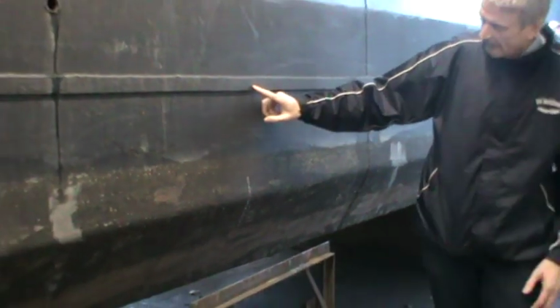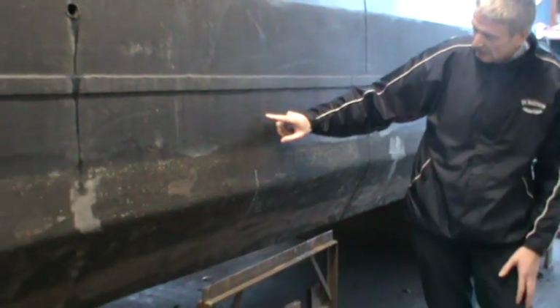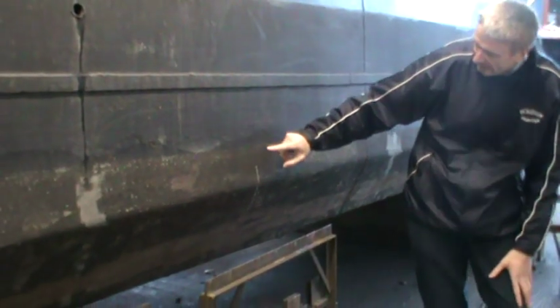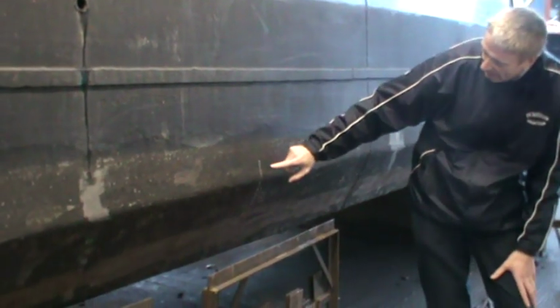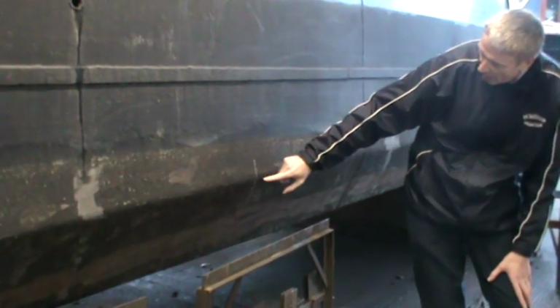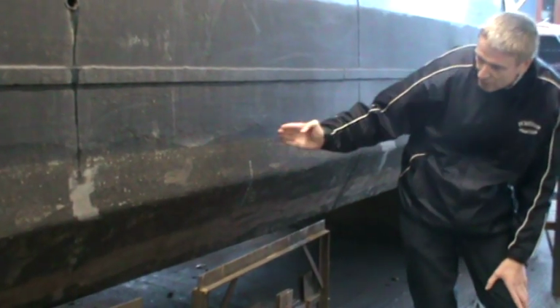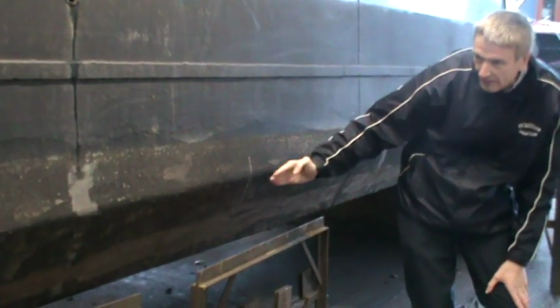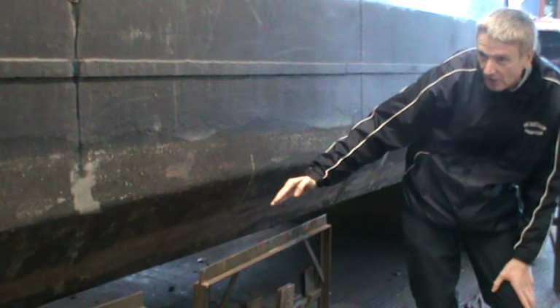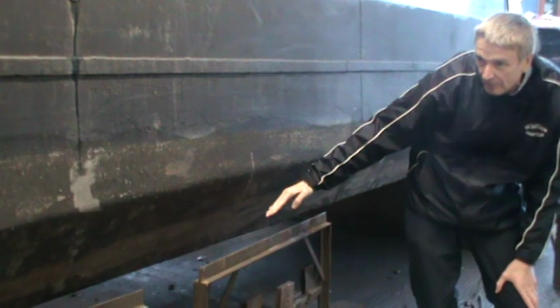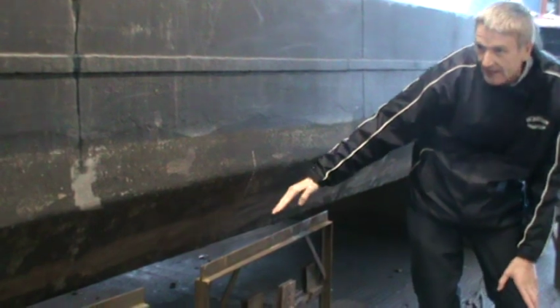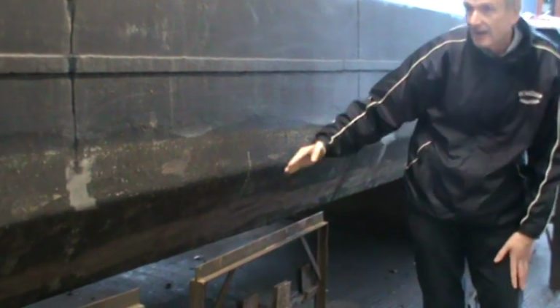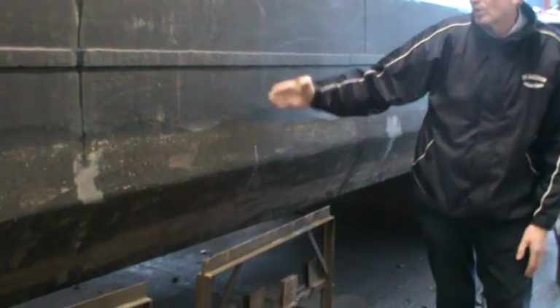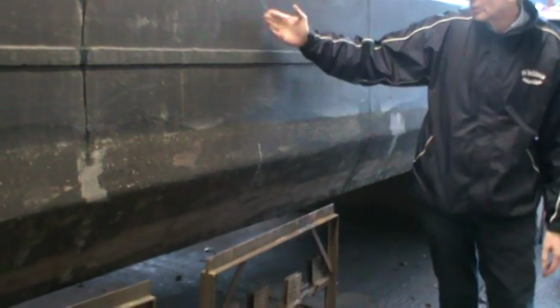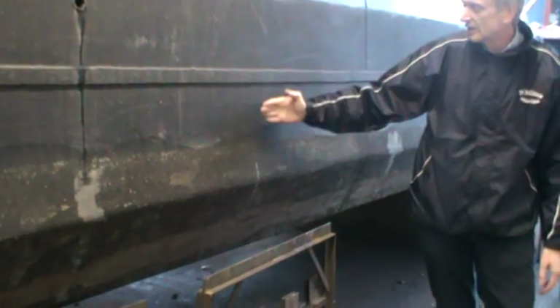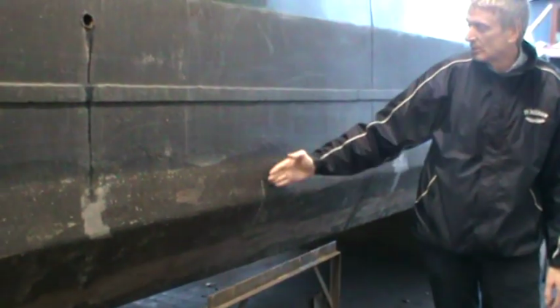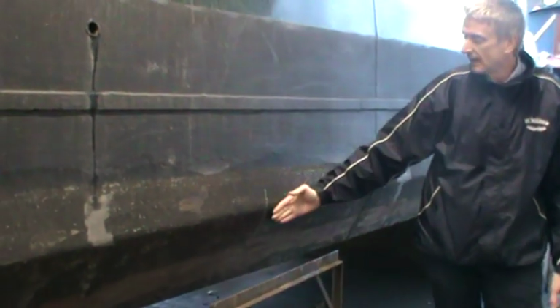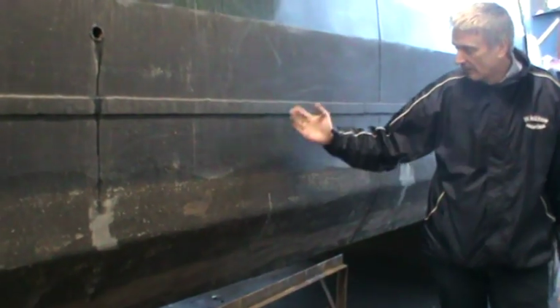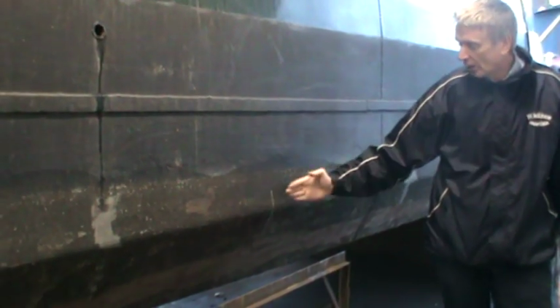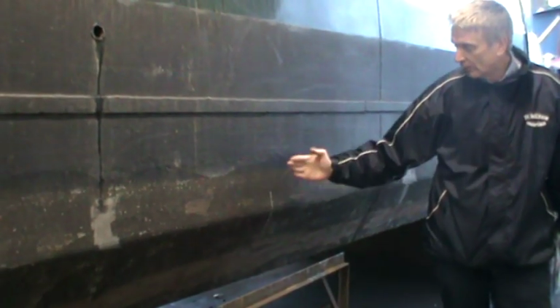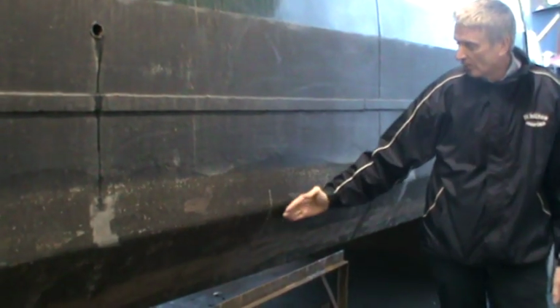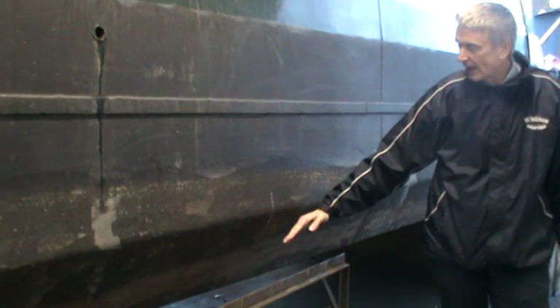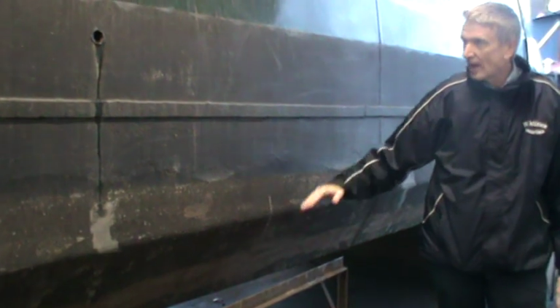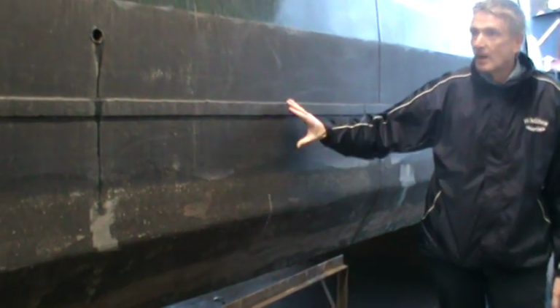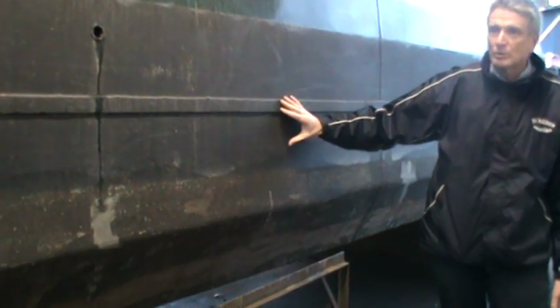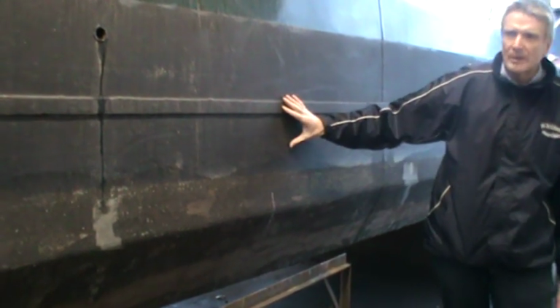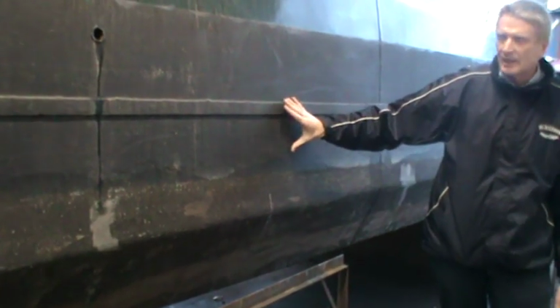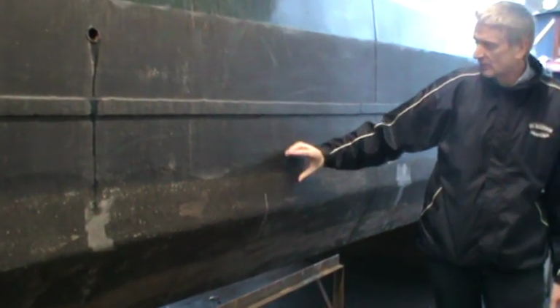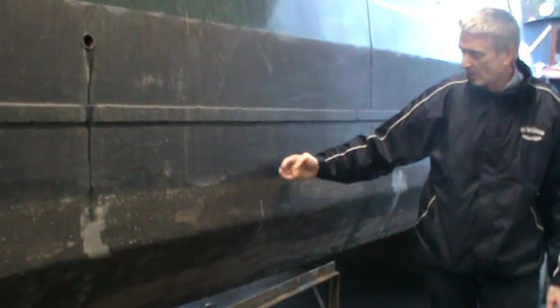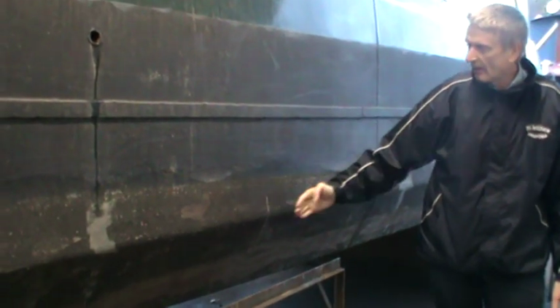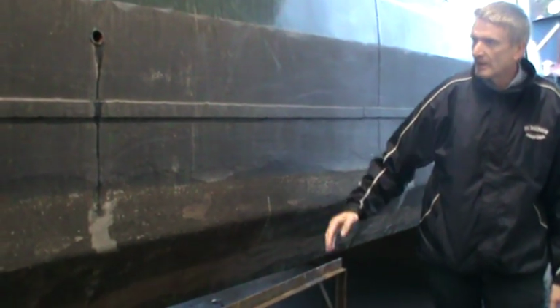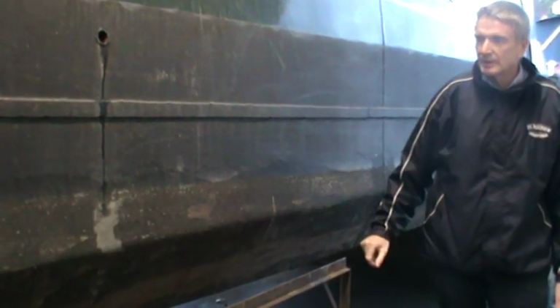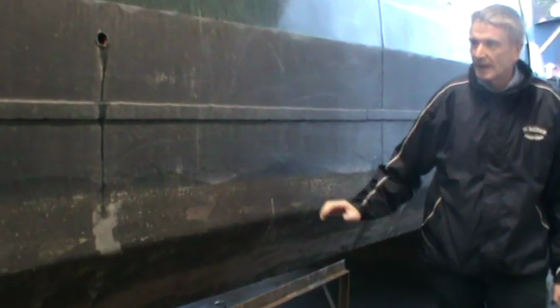This is slightly unusual in that it's got a V in the actual hull, and the sheets will be cut and formed to that shape. We'll show you a bit of video later on when they're actually being put into place.